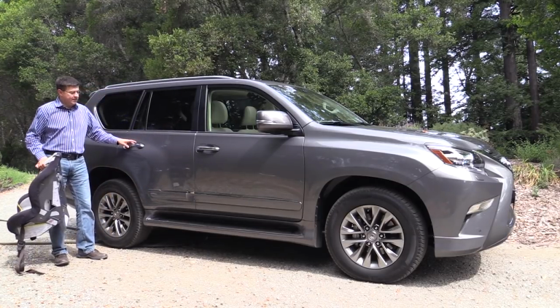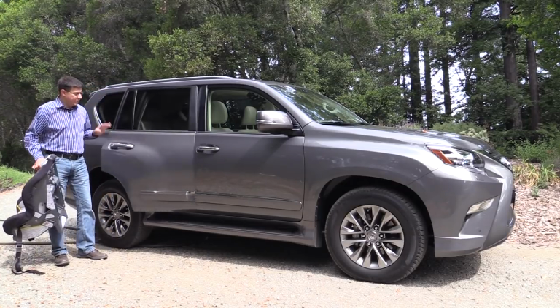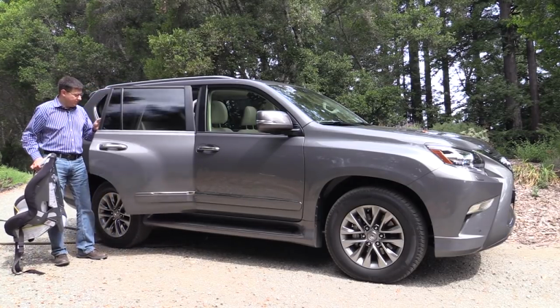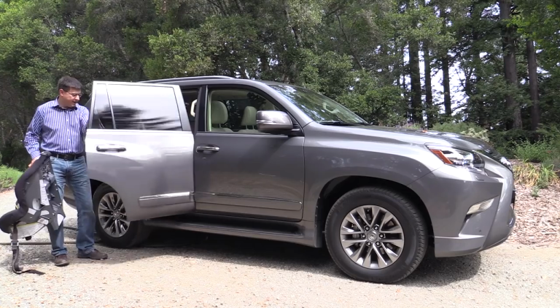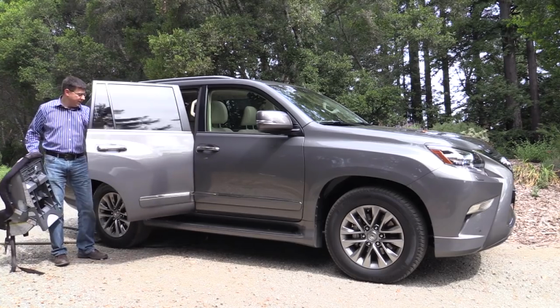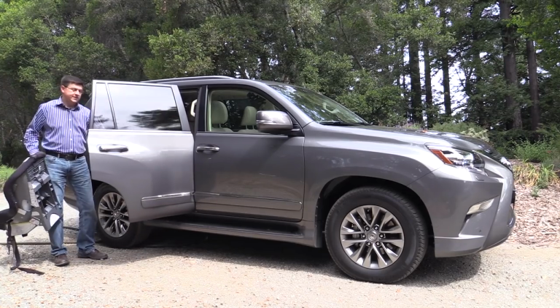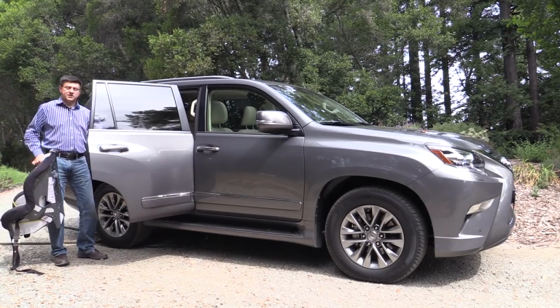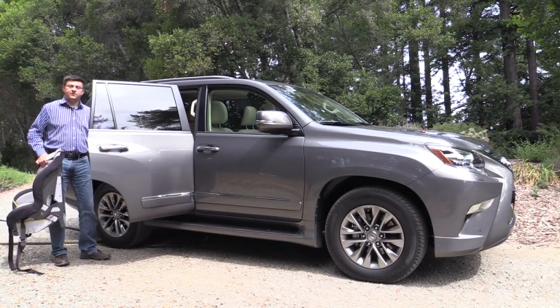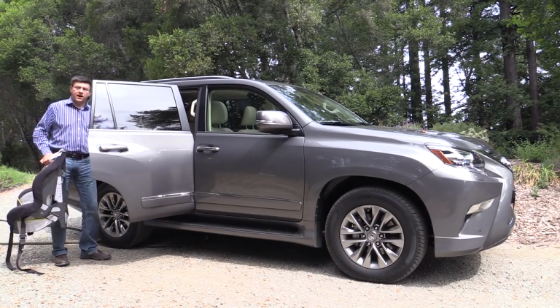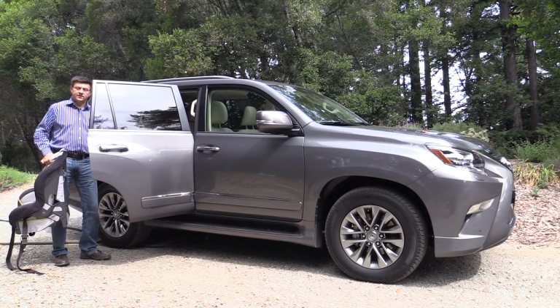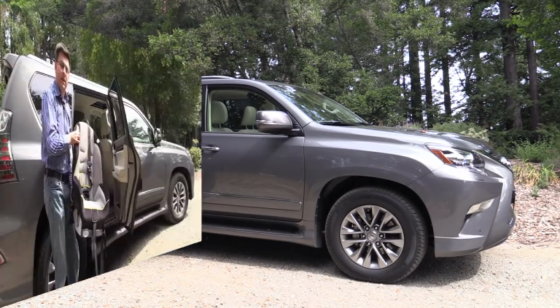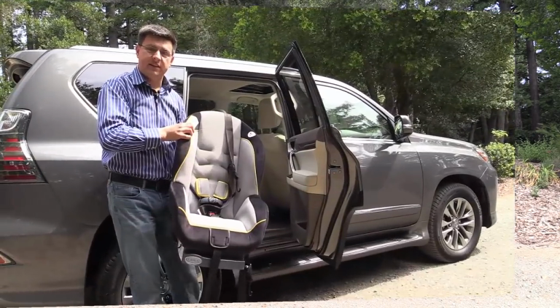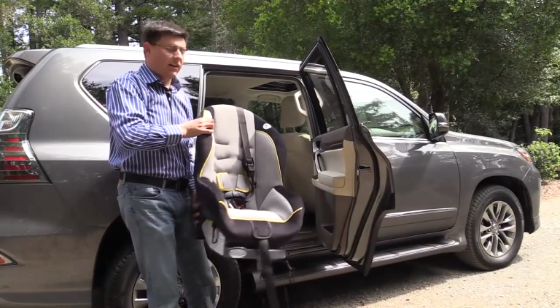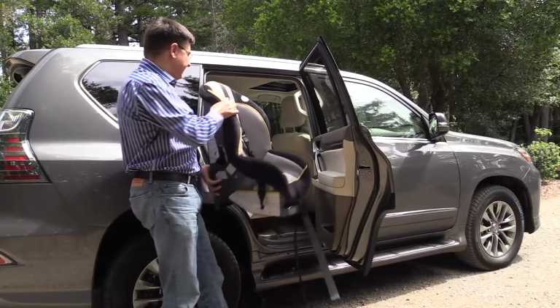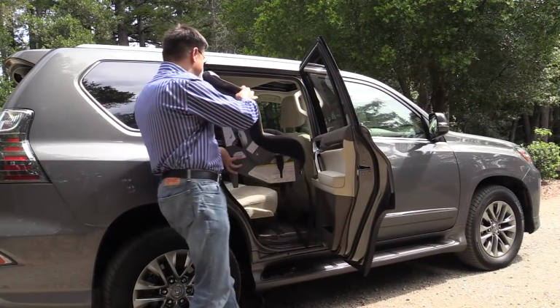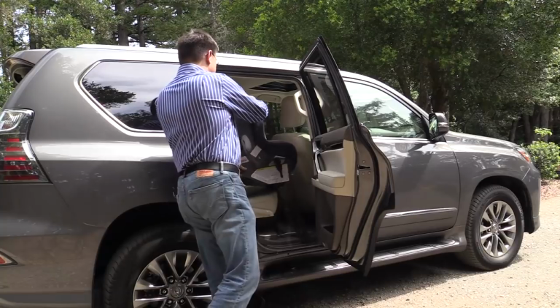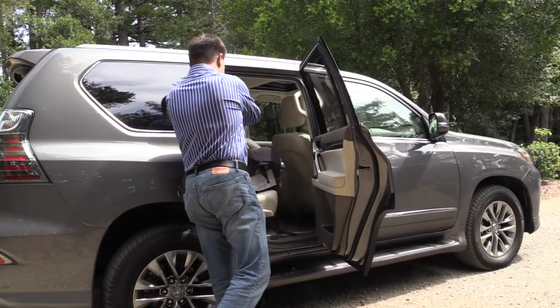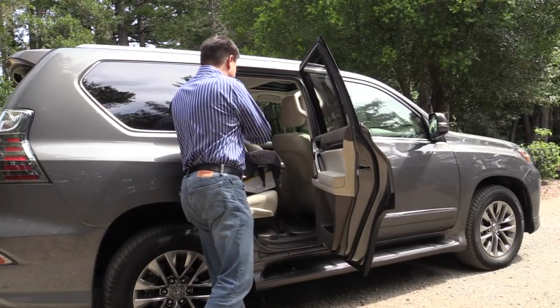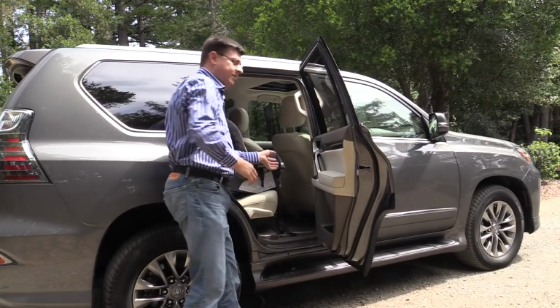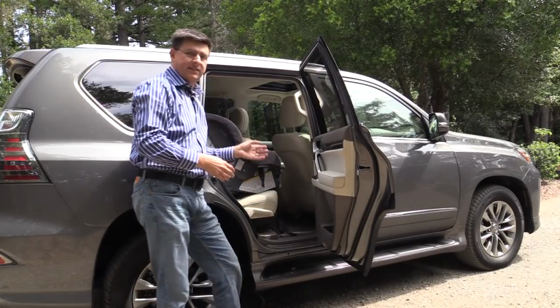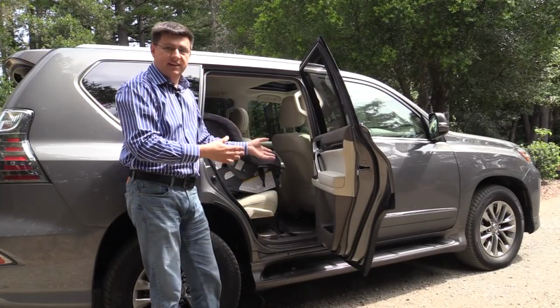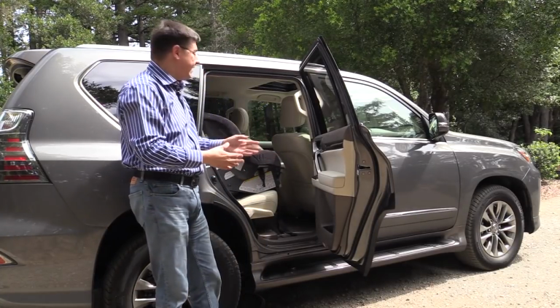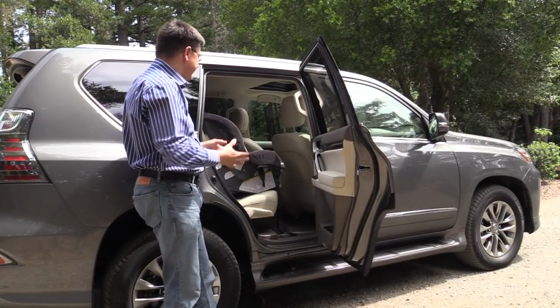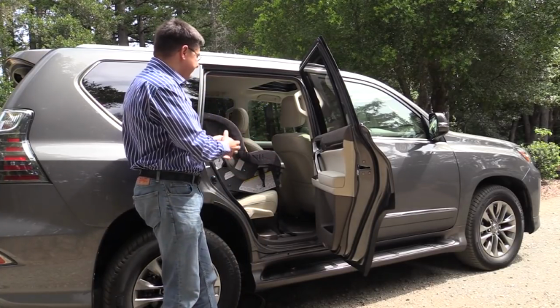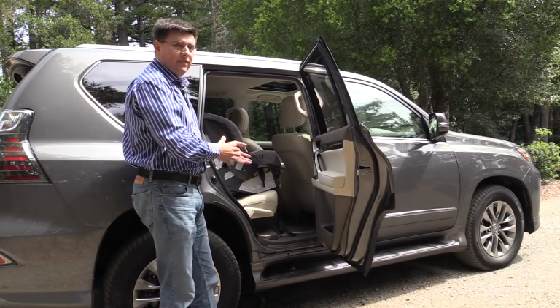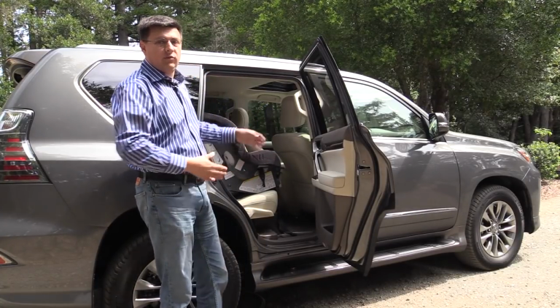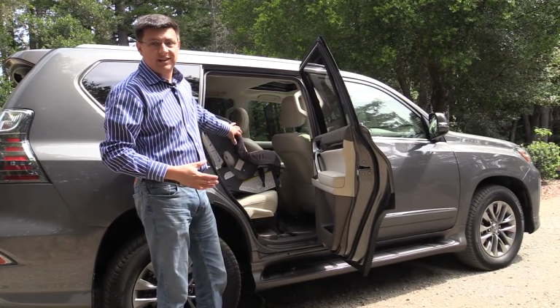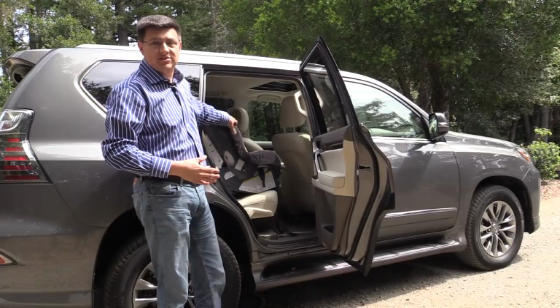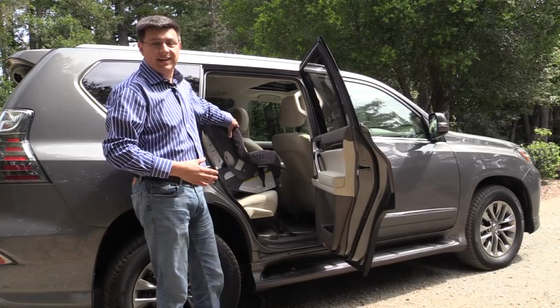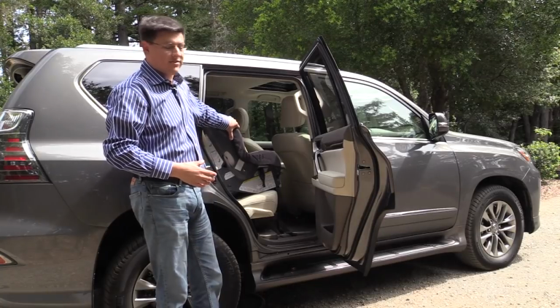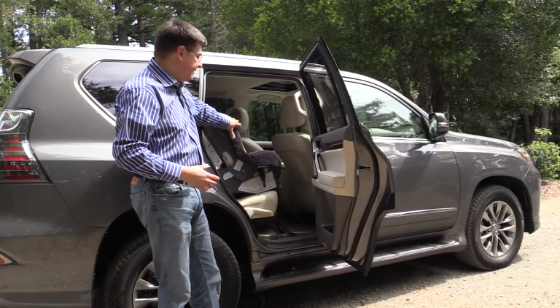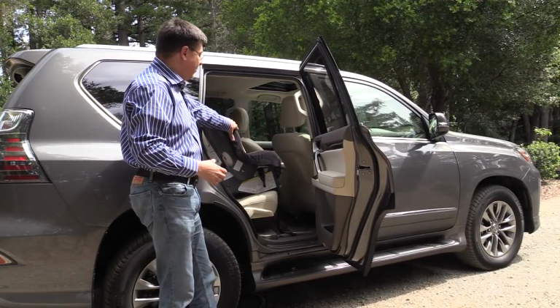That means if we open a door right here, the seating position is fairly high in the vehicle. At six feet tall, I actually find the added ride height of the GX to be a good thing because it's much easier to get things in and out of the vehicle, and it would be much easier to get children in and out of child seats.